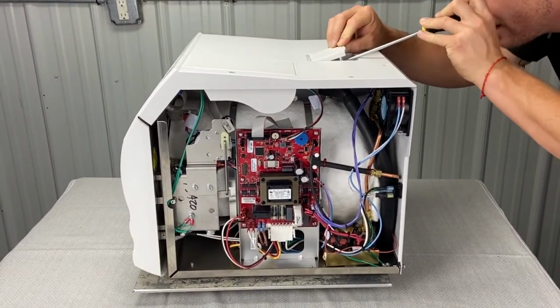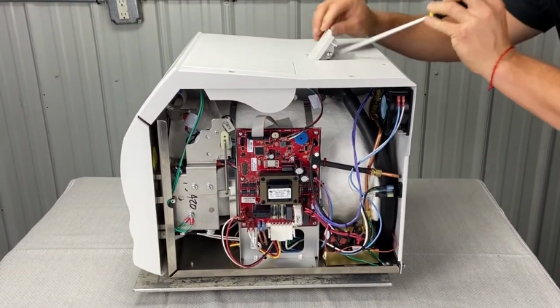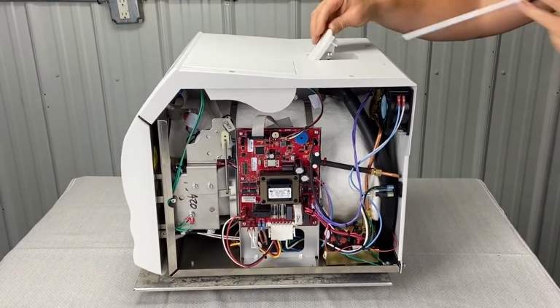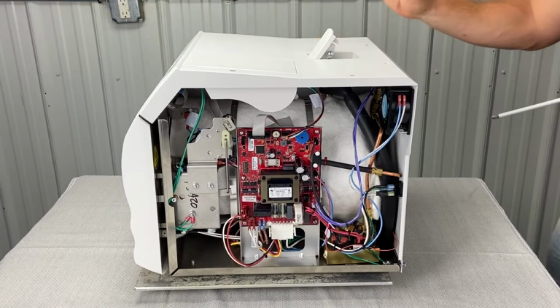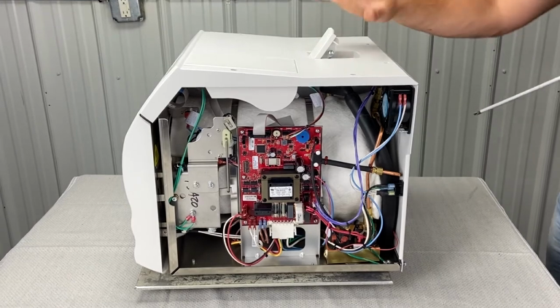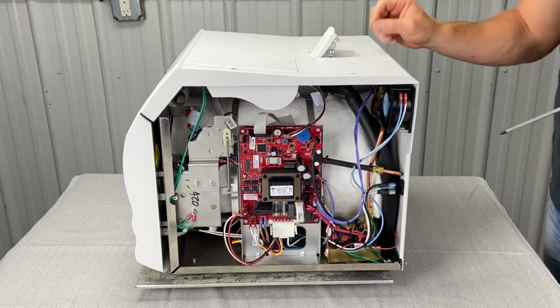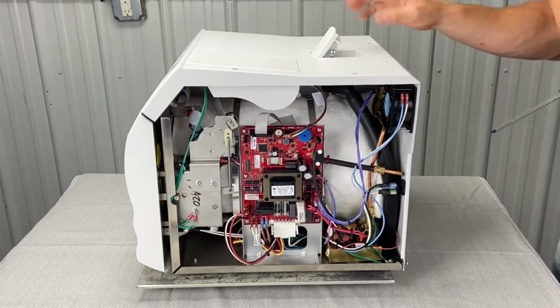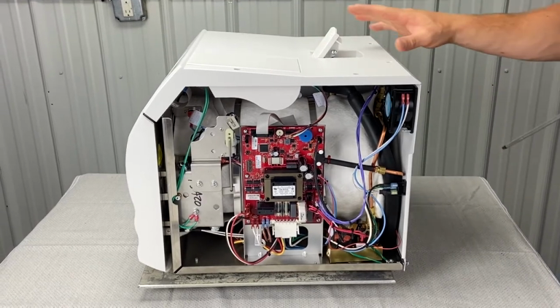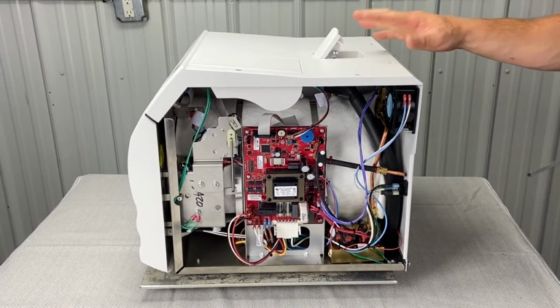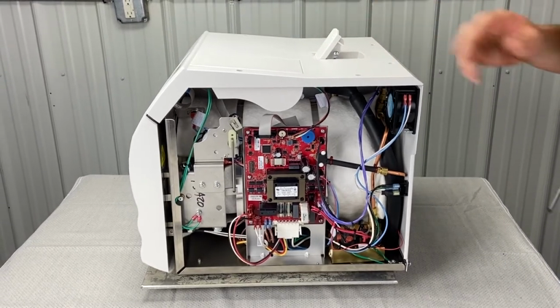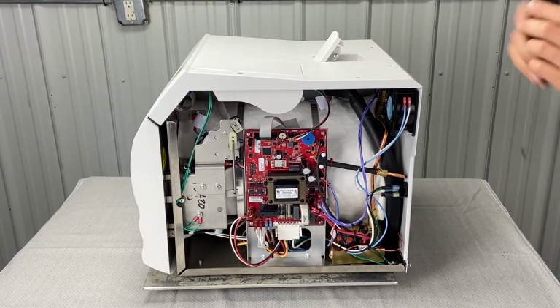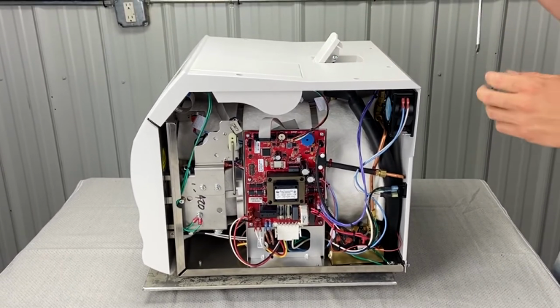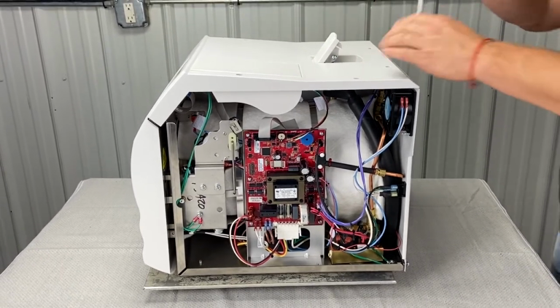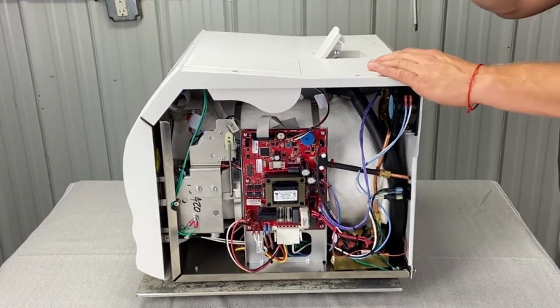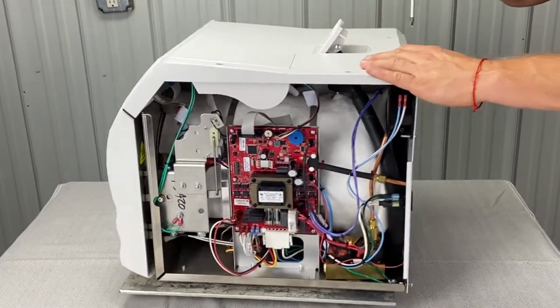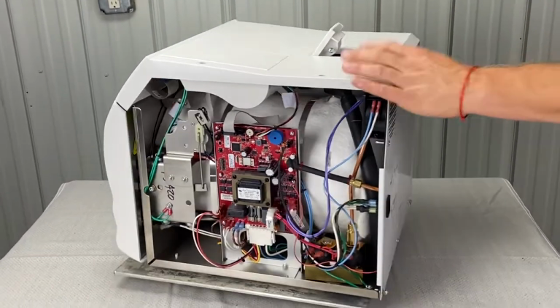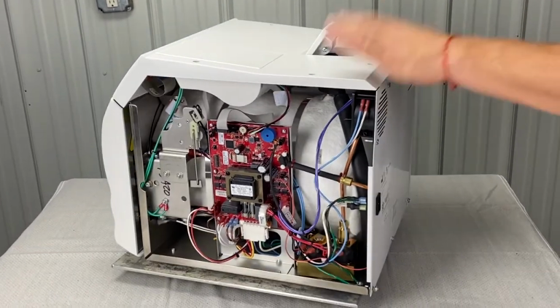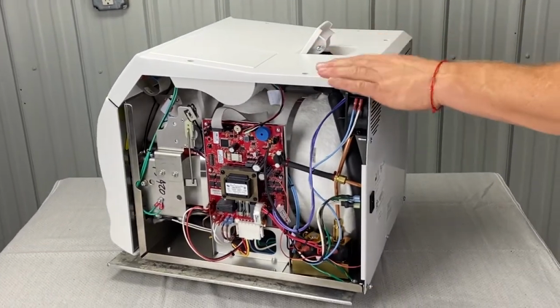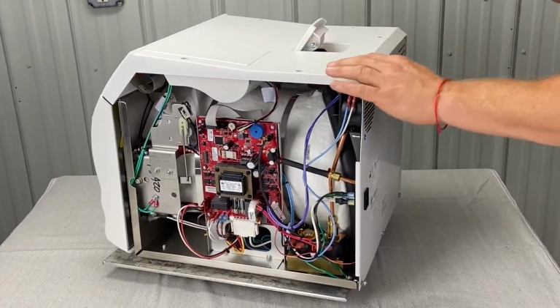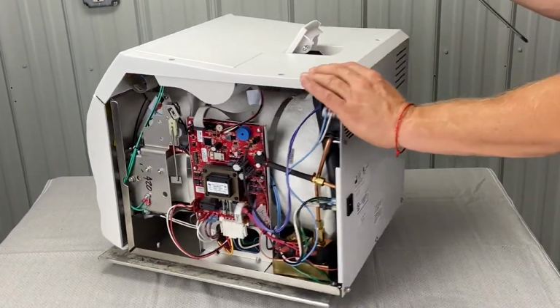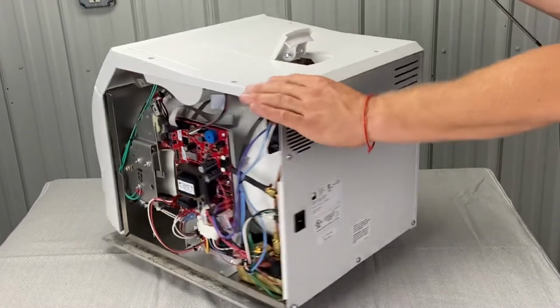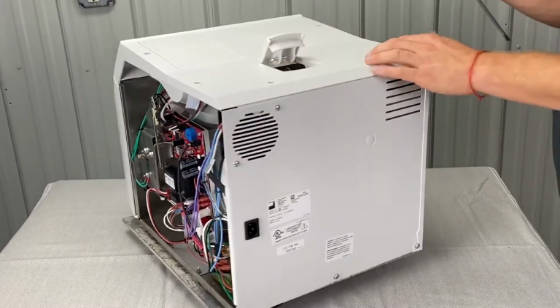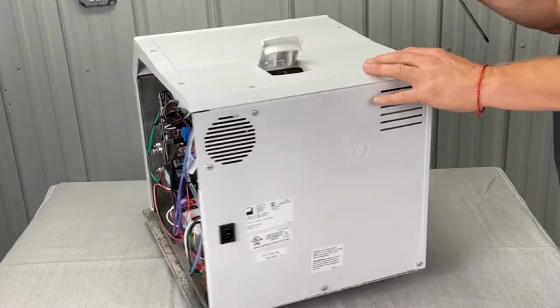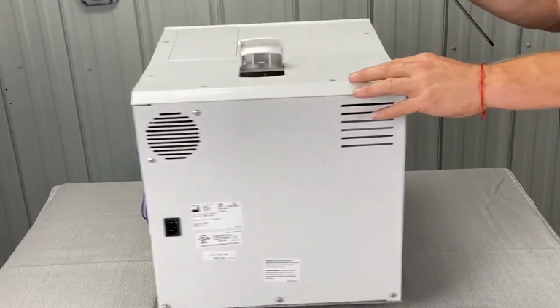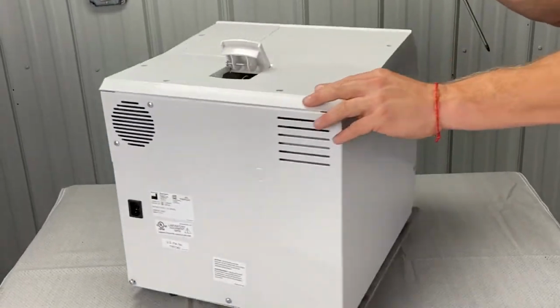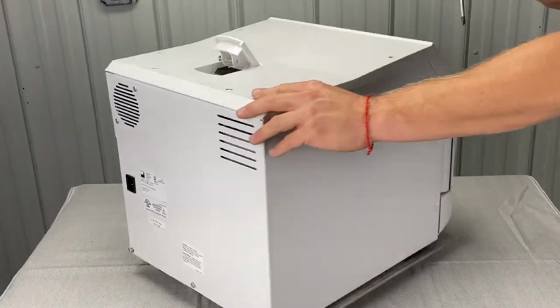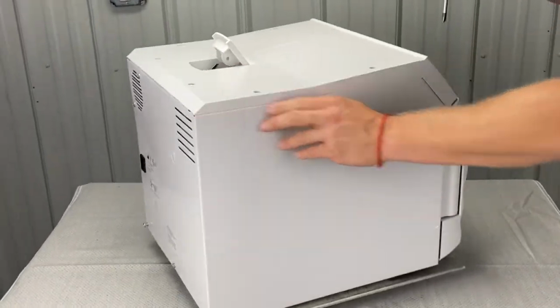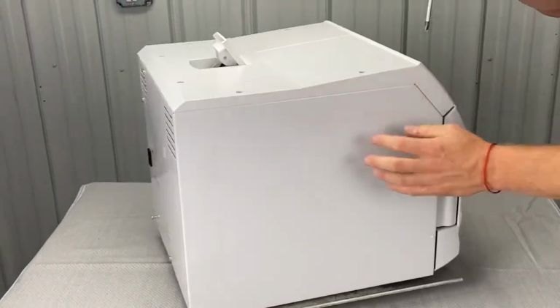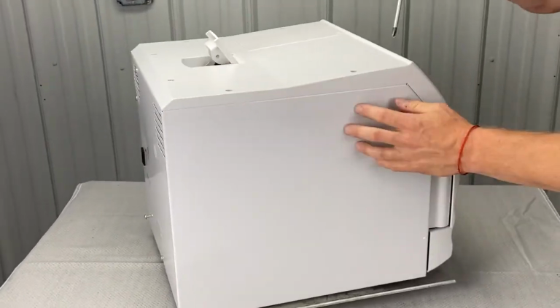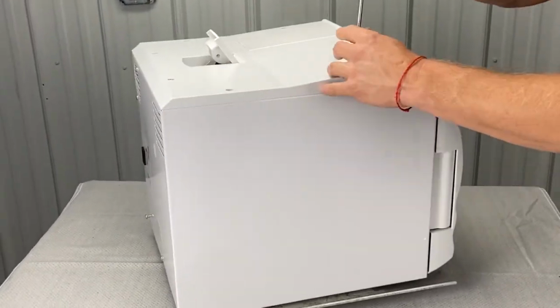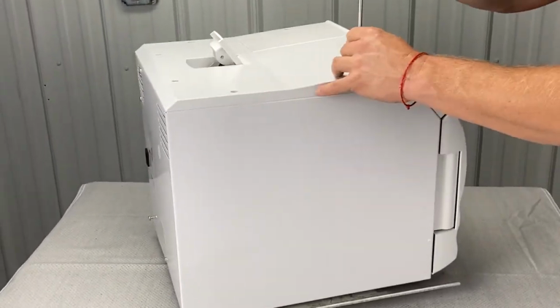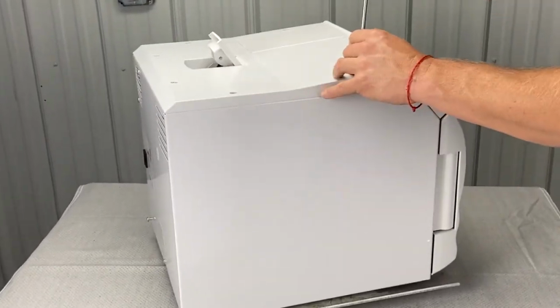There we go. Now the pressure relief valve is disconnected. So now we can take the top cover off. But first, I will go to this right side panel now.